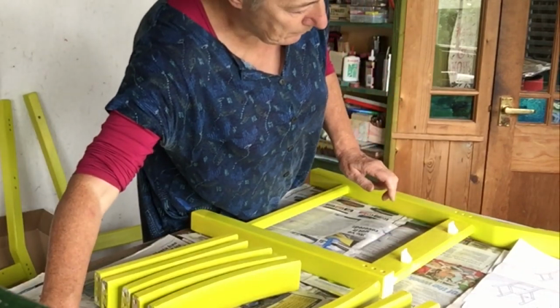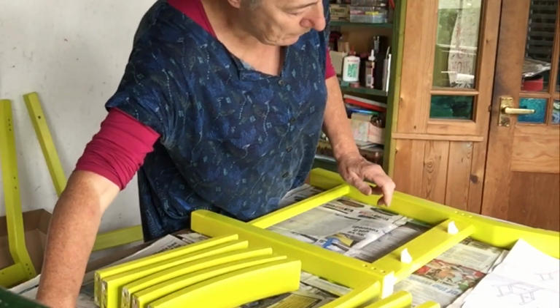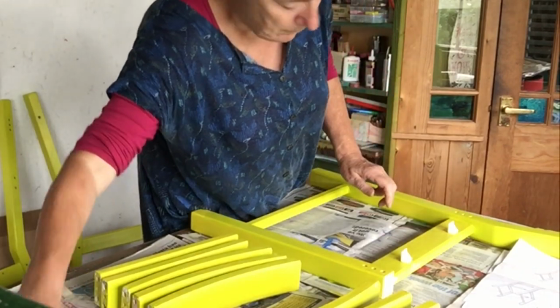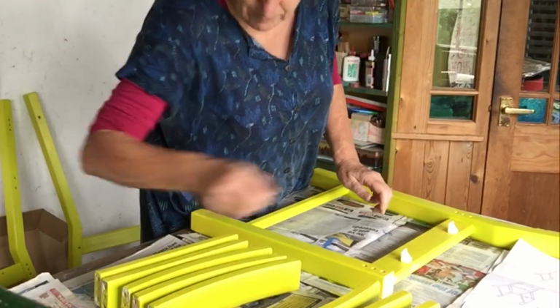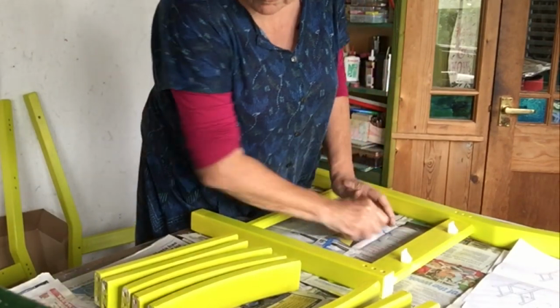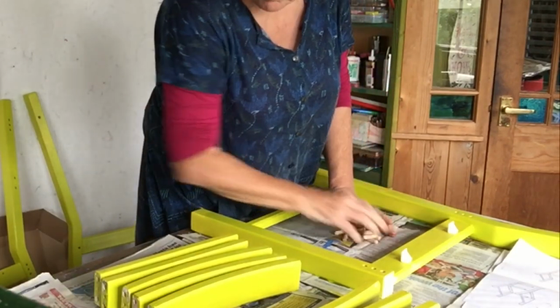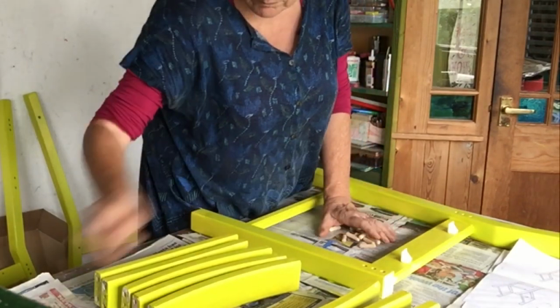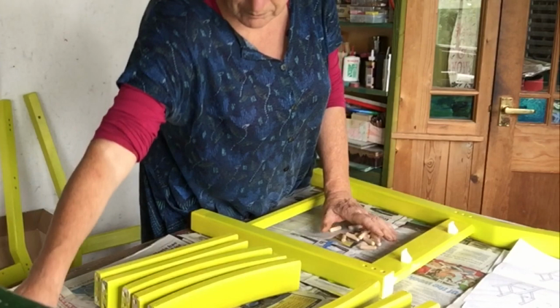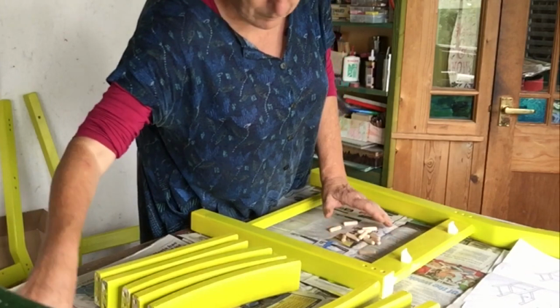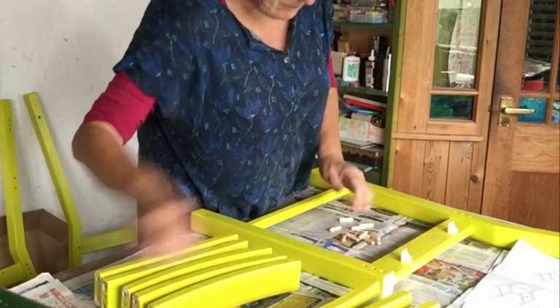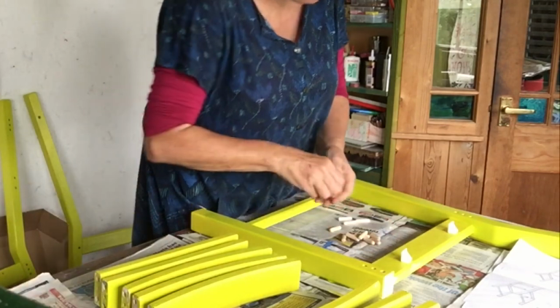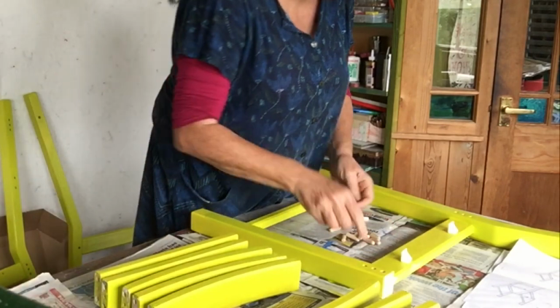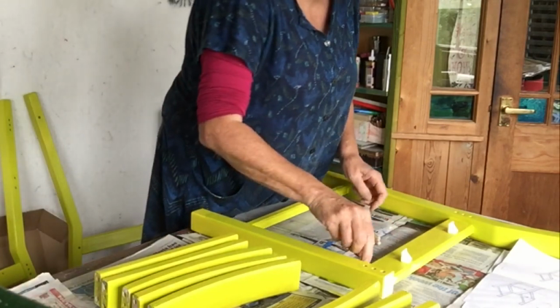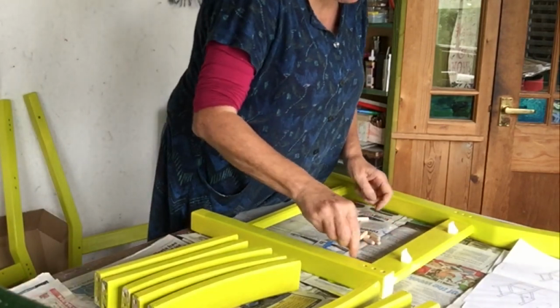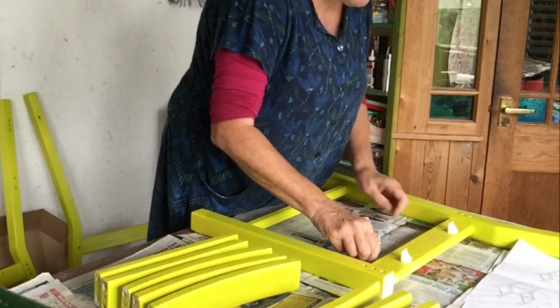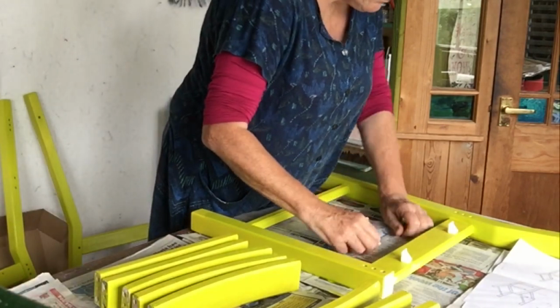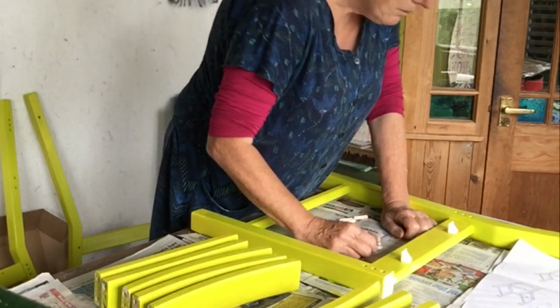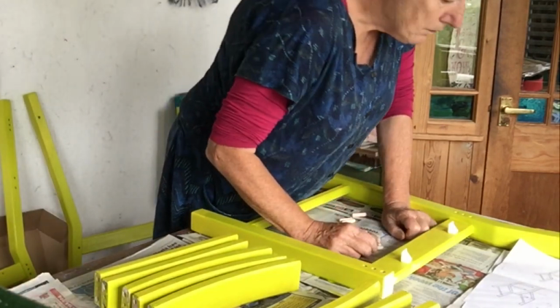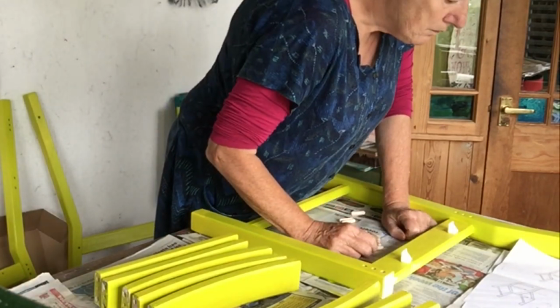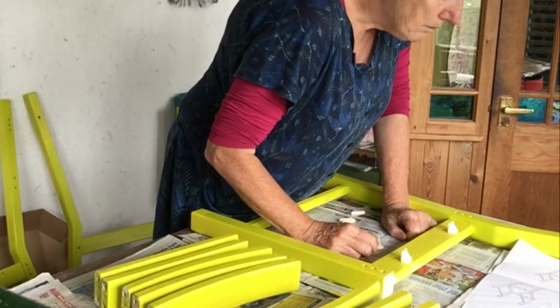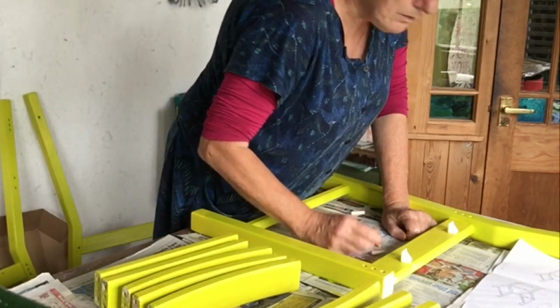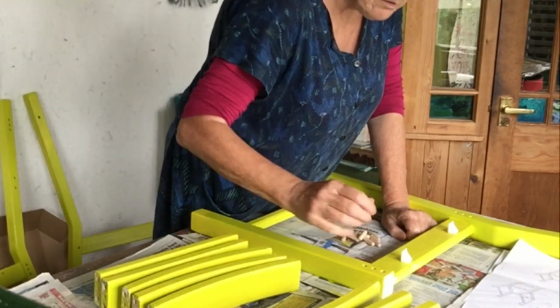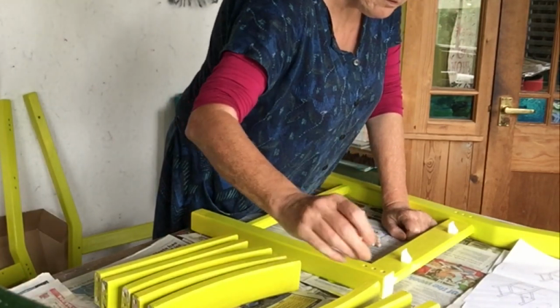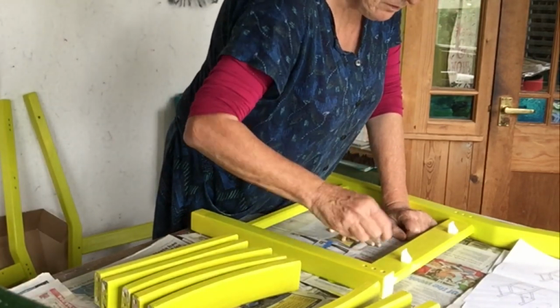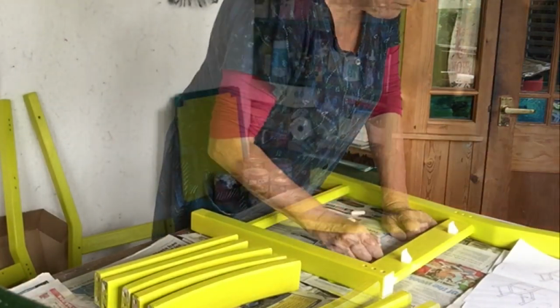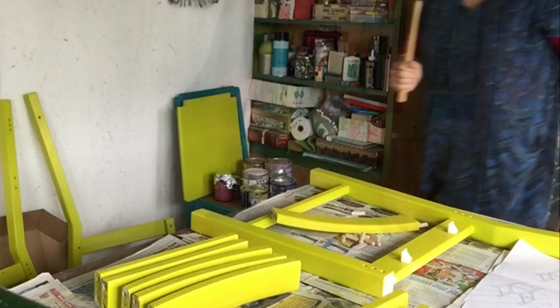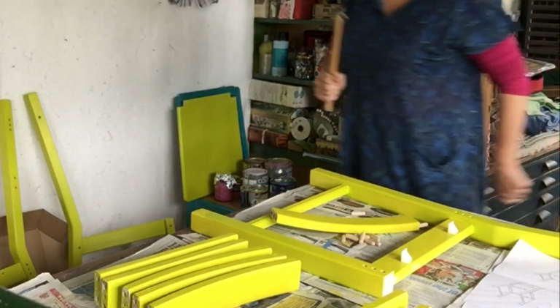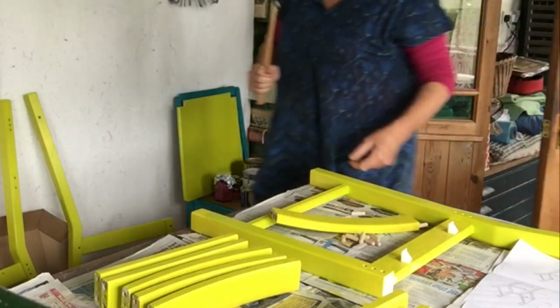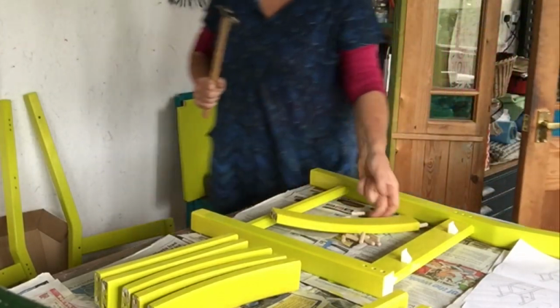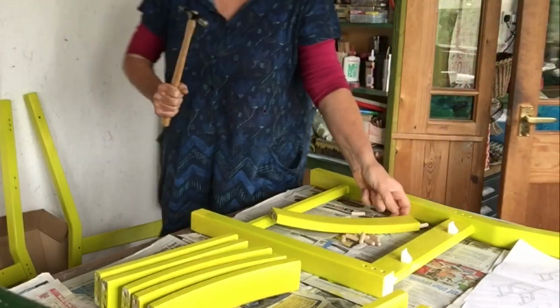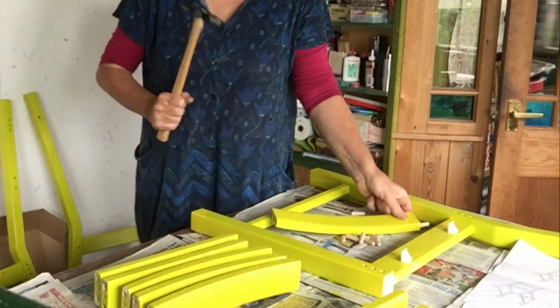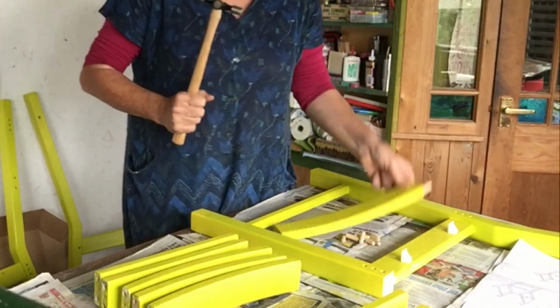They're a bright colour, aren't they? Now they're finished, they really look rather gorgeous in the kitchen. I like them.